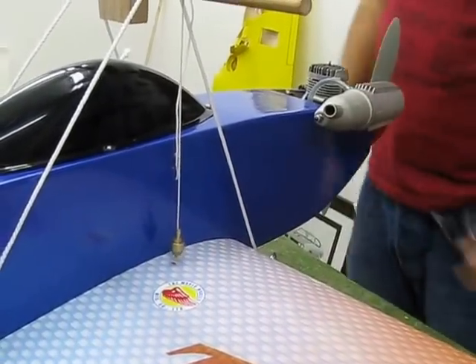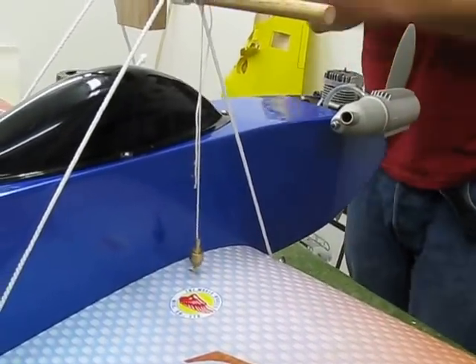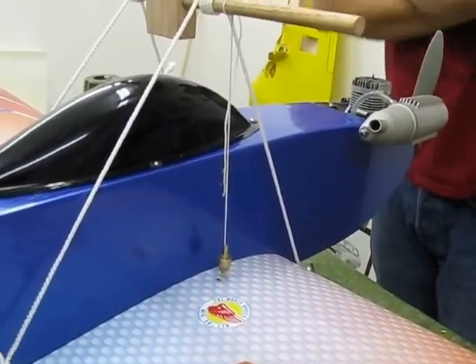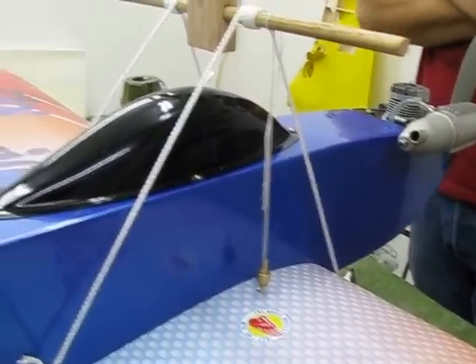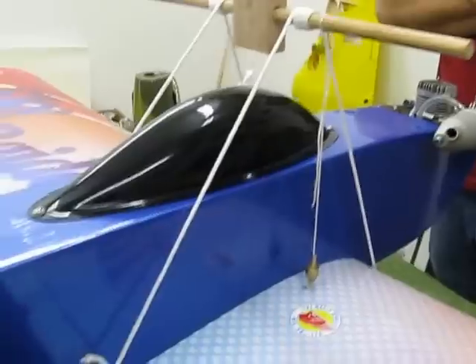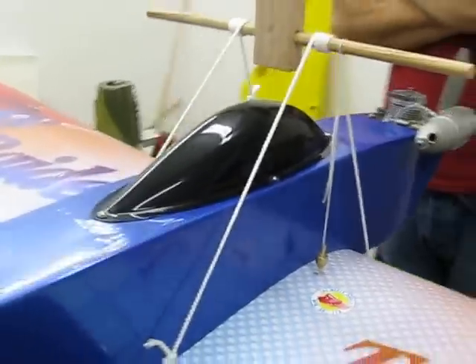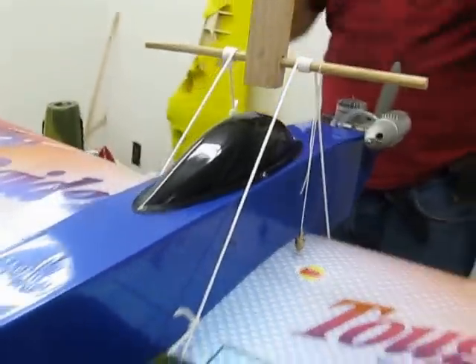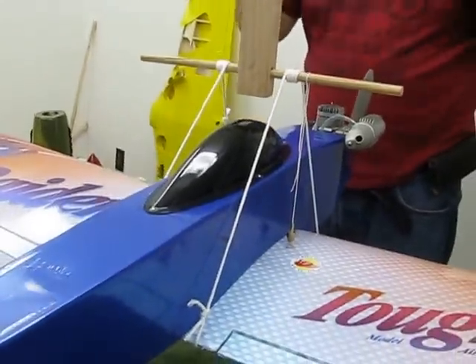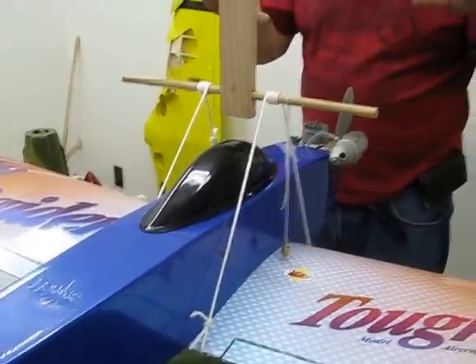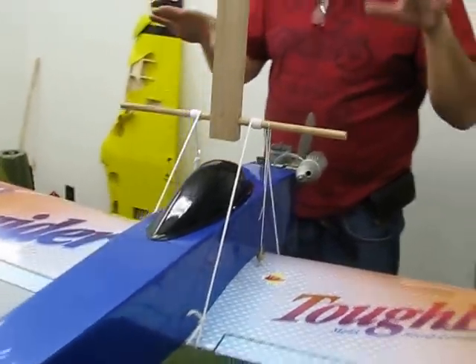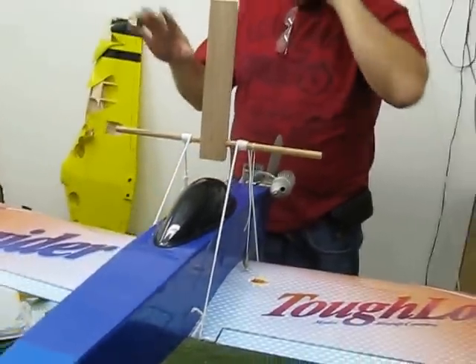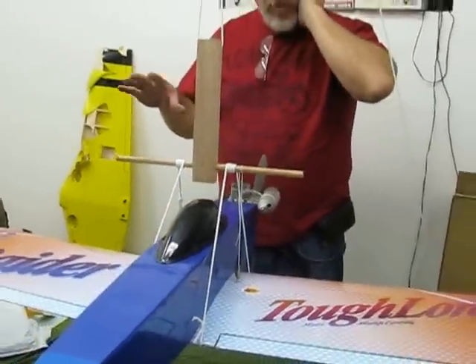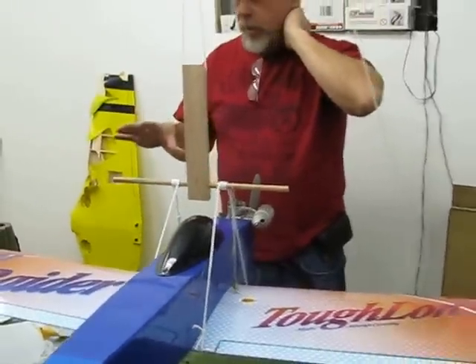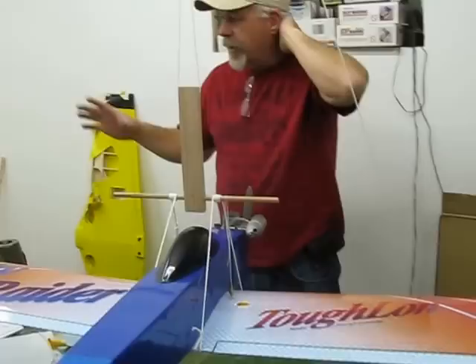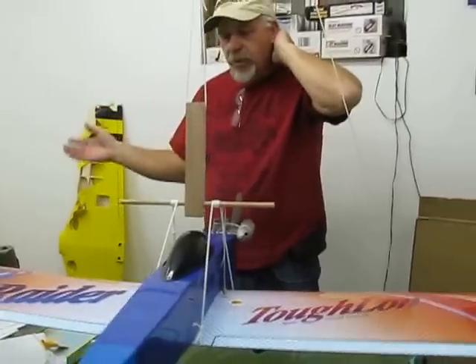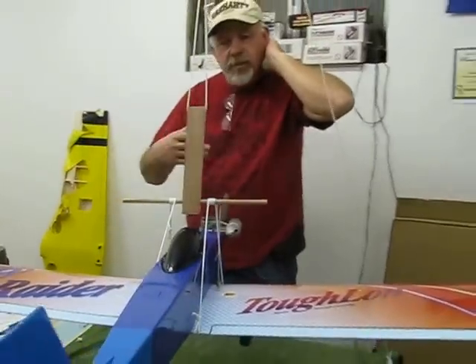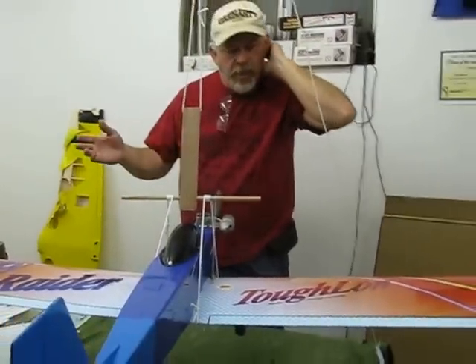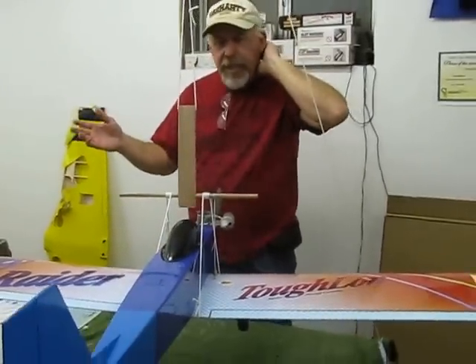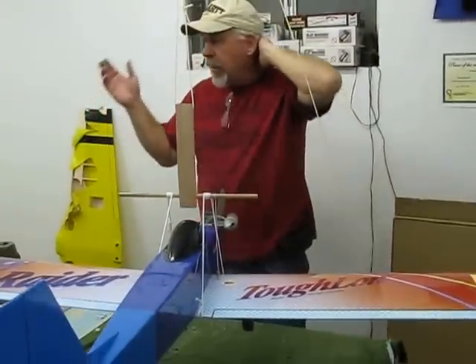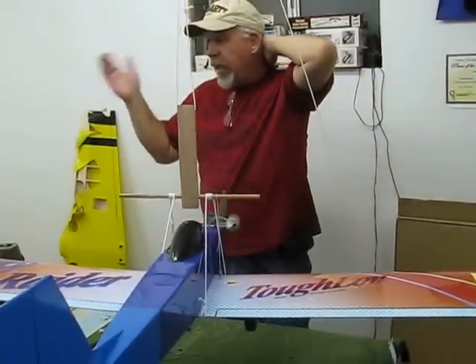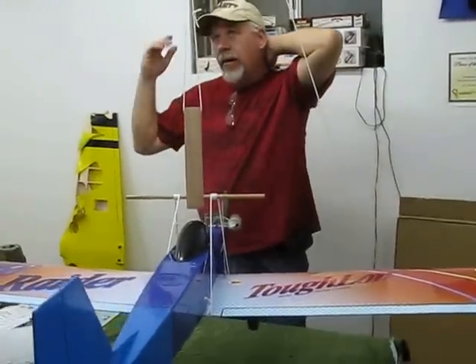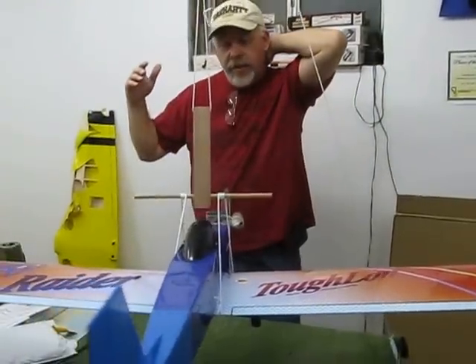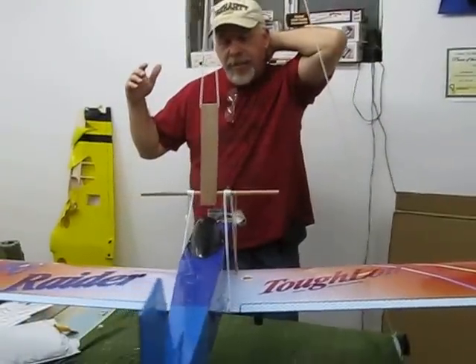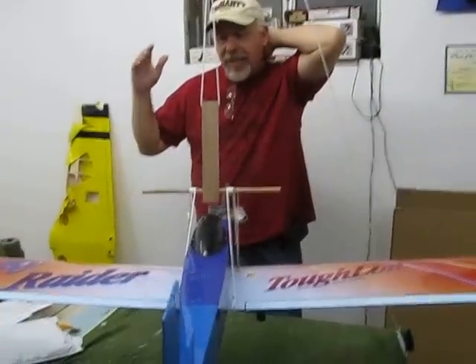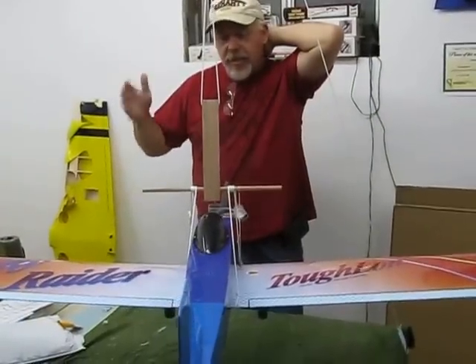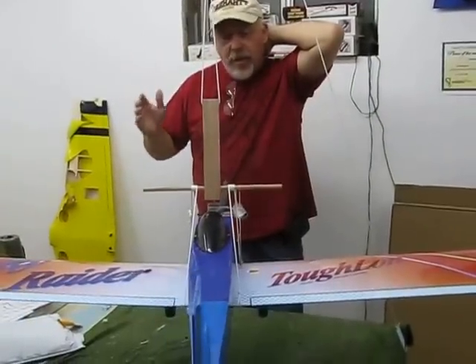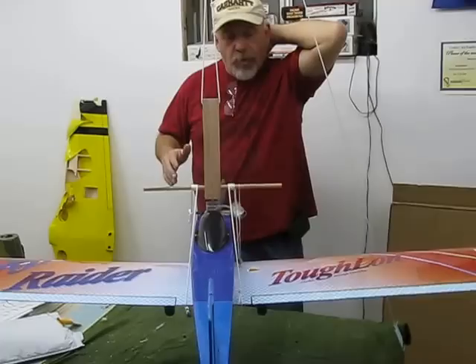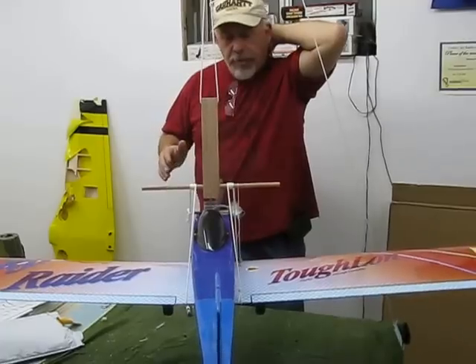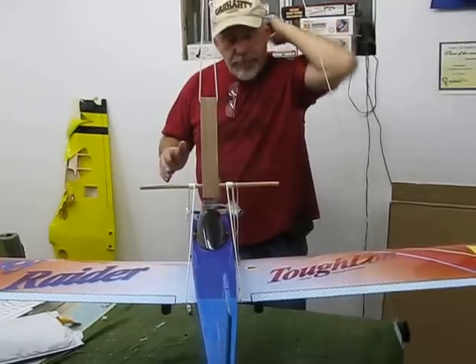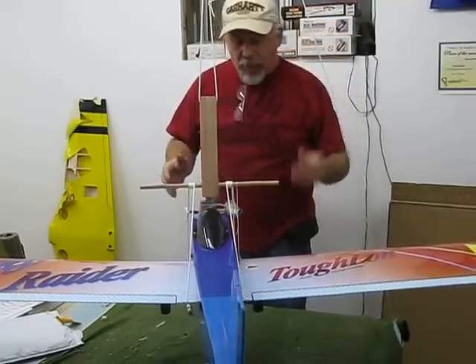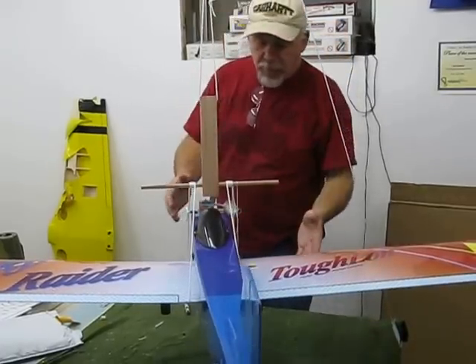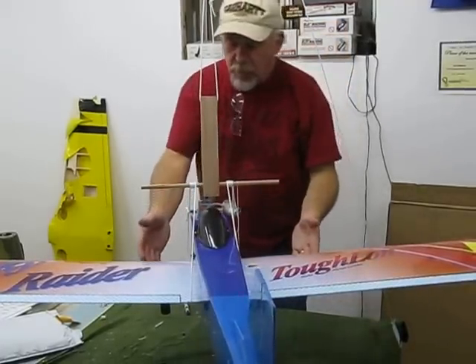The only problem I can see with this whole thing is the simple fact that the plane wants to bob a lot. You don't want to be doing it if there's any sort of a breeze or anybody walking by. If you've got a heater on or your air conditioner or something like that, it's not going to work very well because it moves too much.